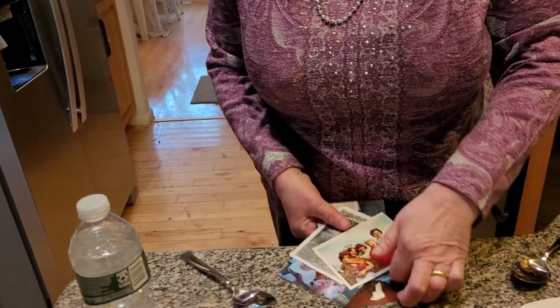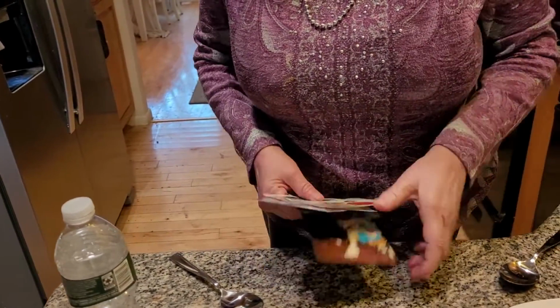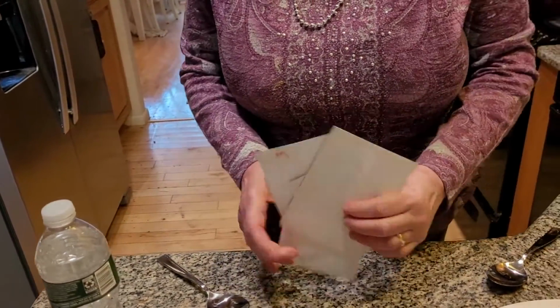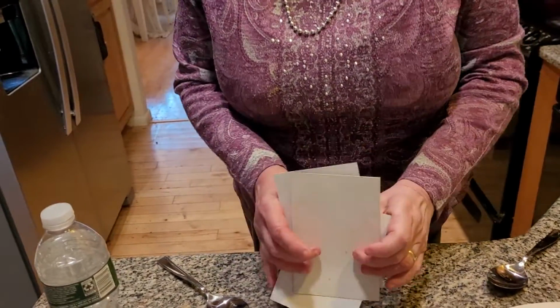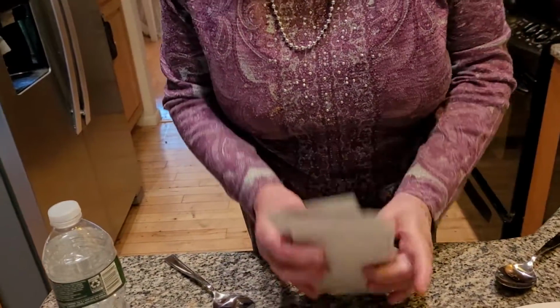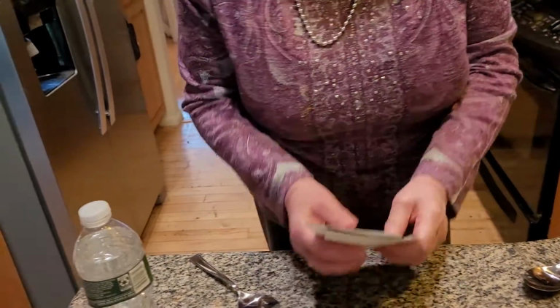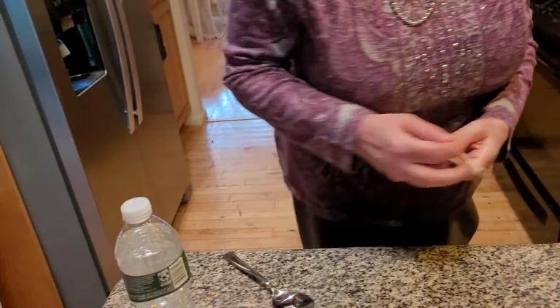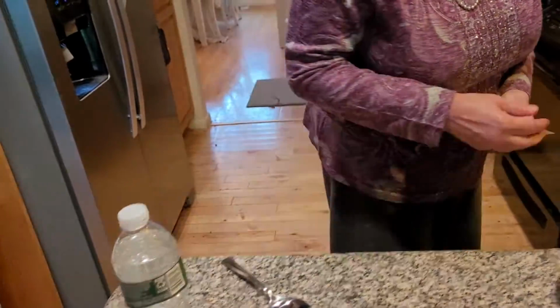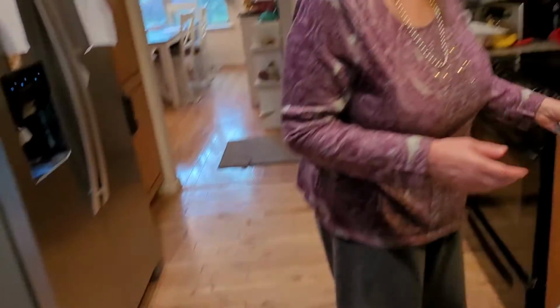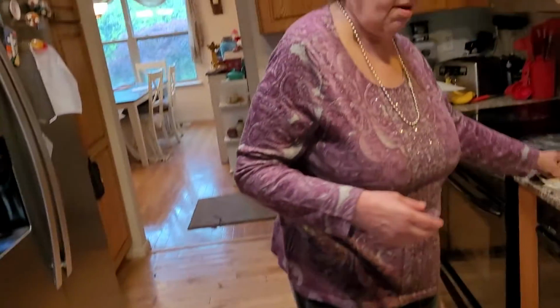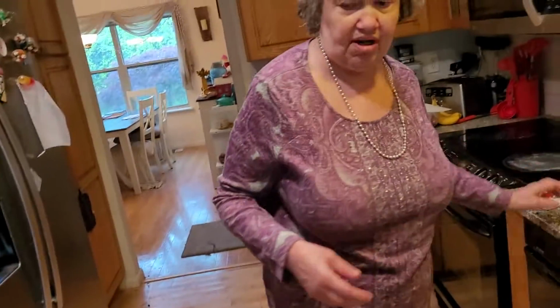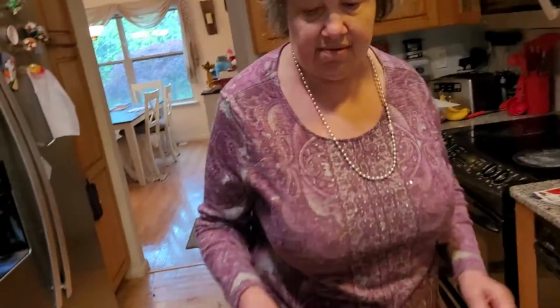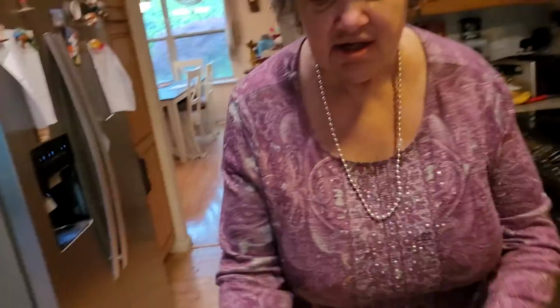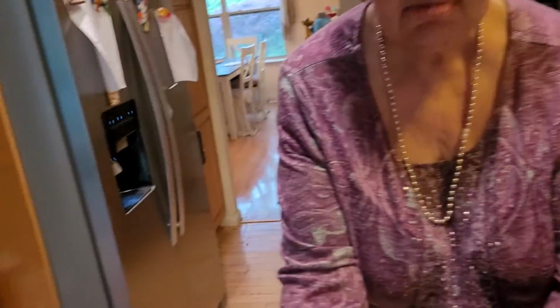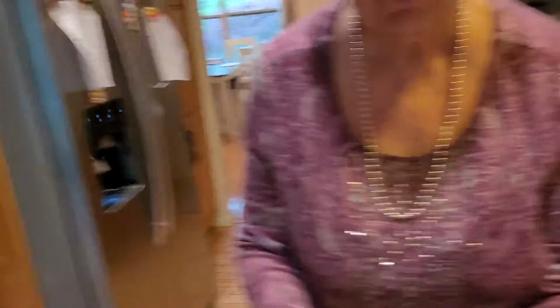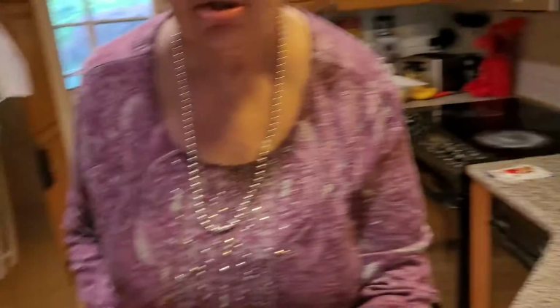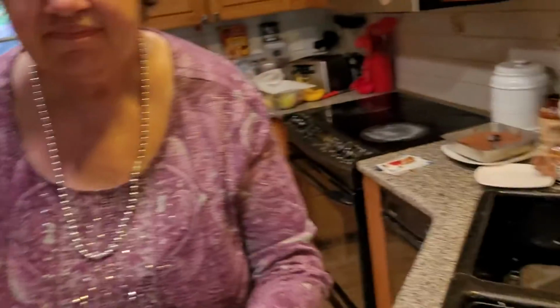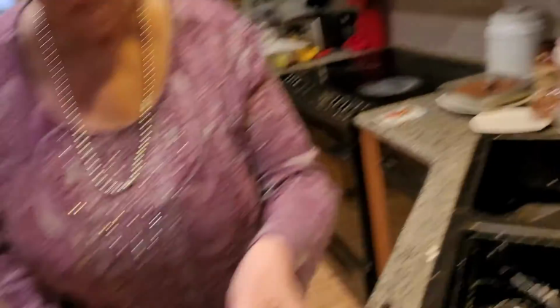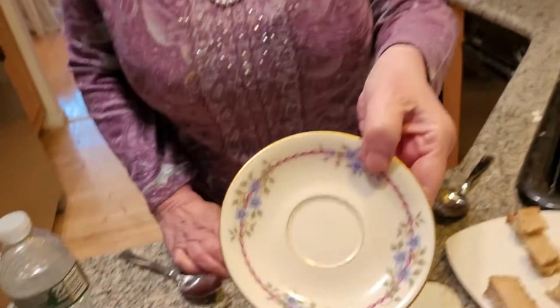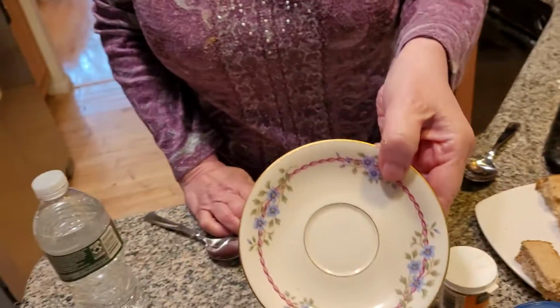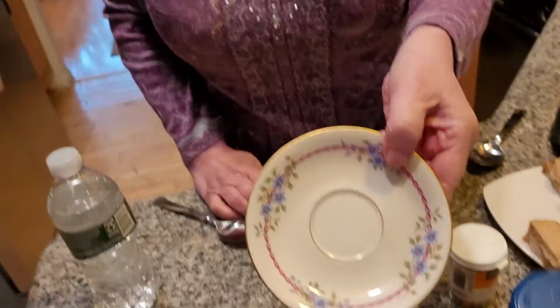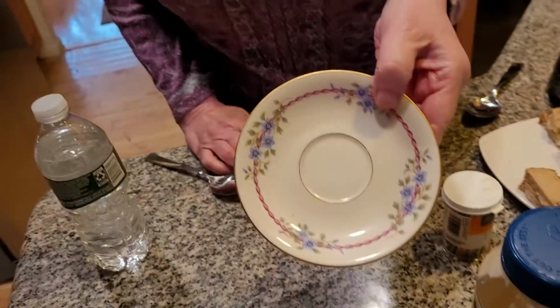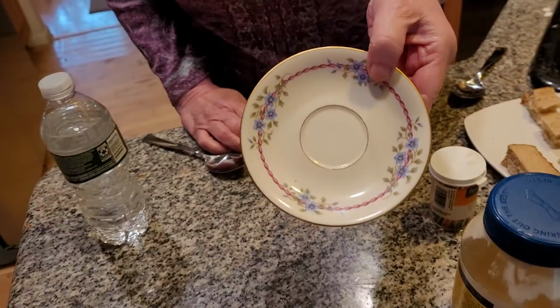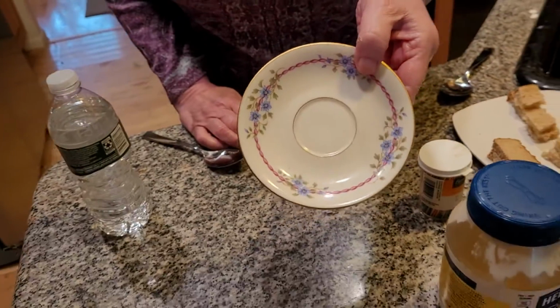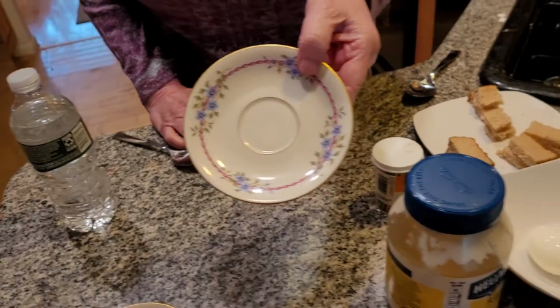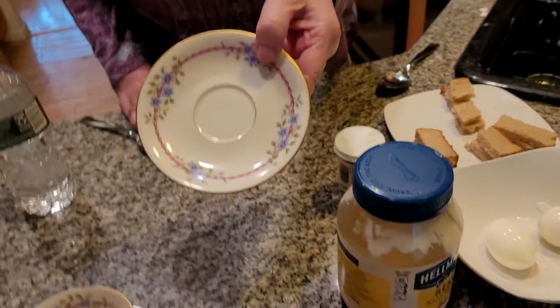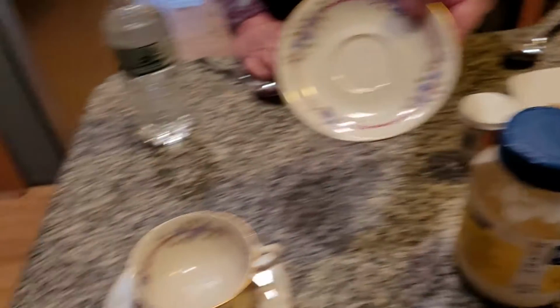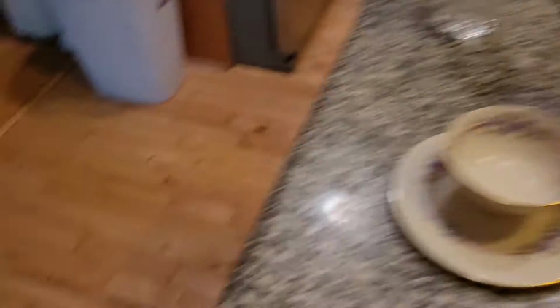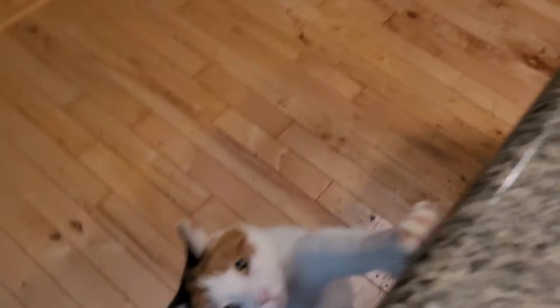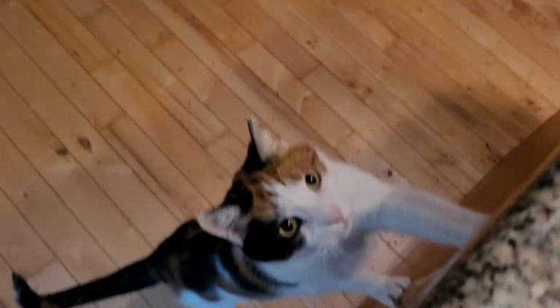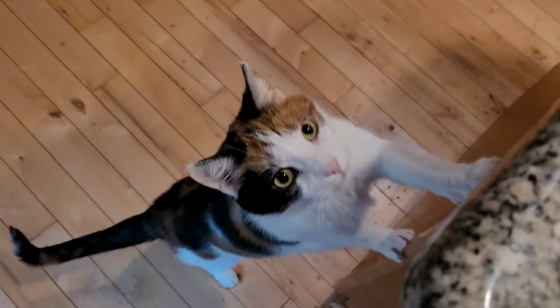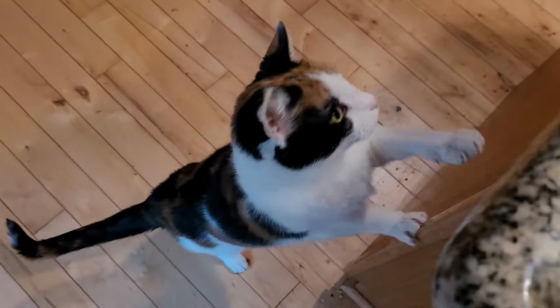Mother's Day is a very difficult holiday for a lot of us because a lot of us don't have a mom. This is my grandmother's china — she got it a hundred years ago. Can you believe that?